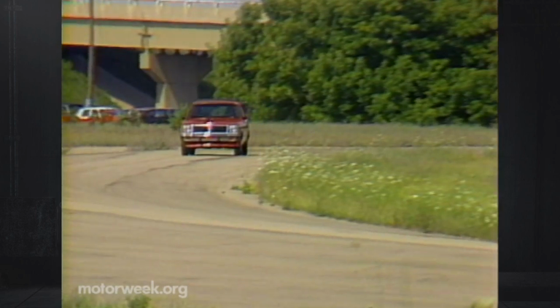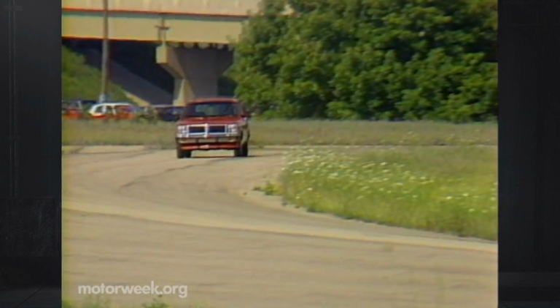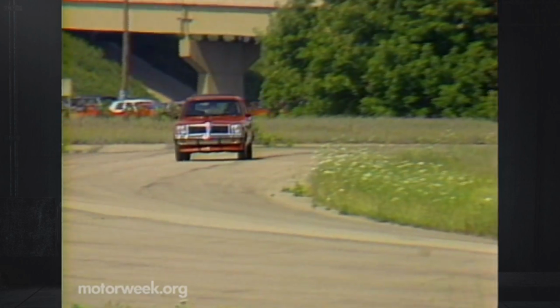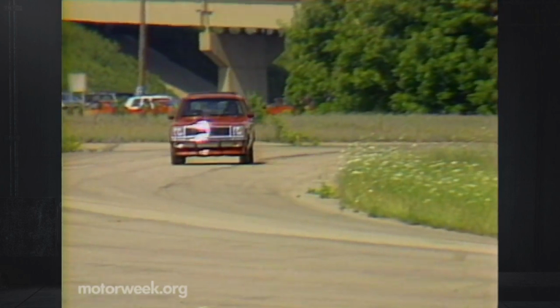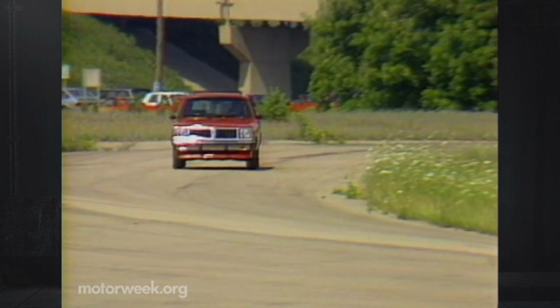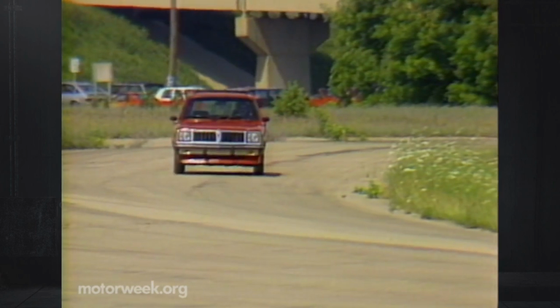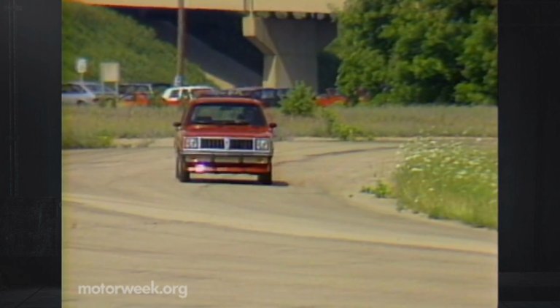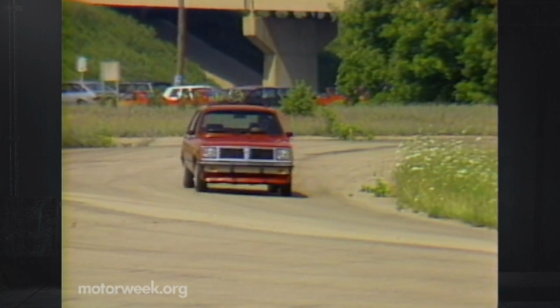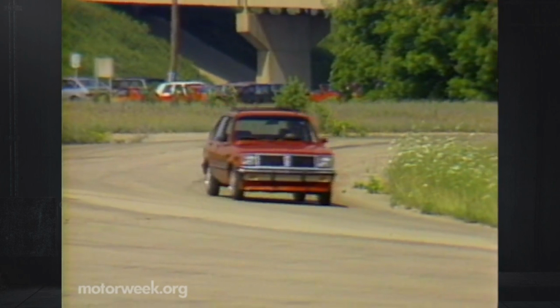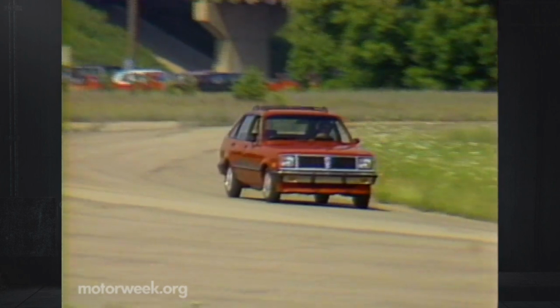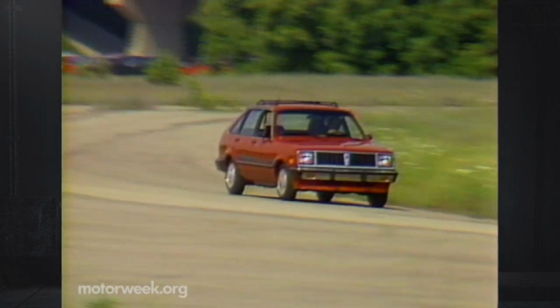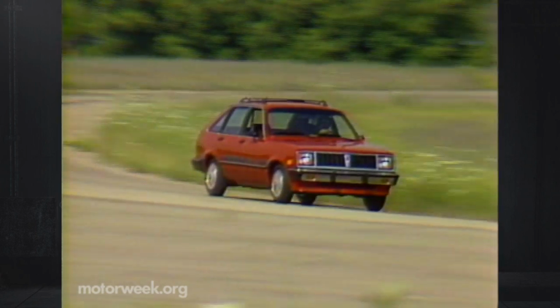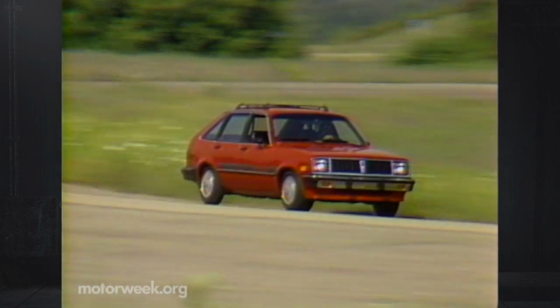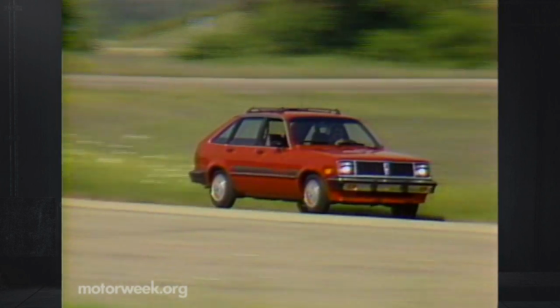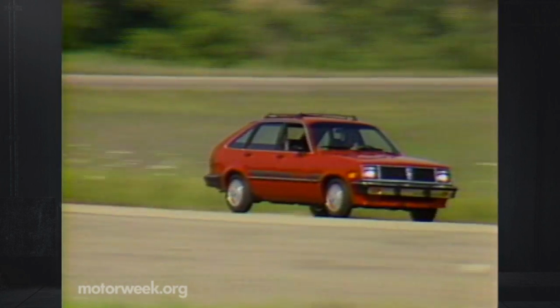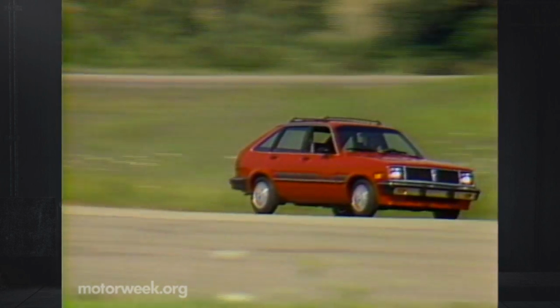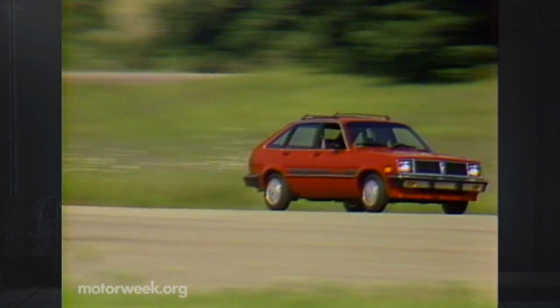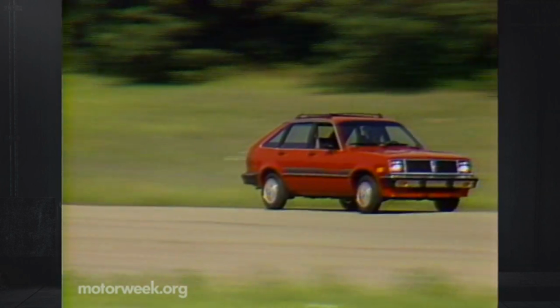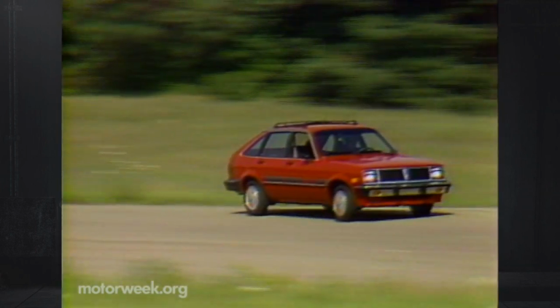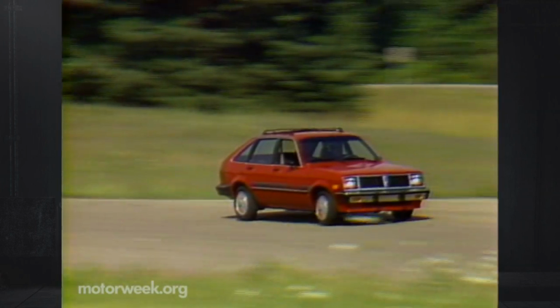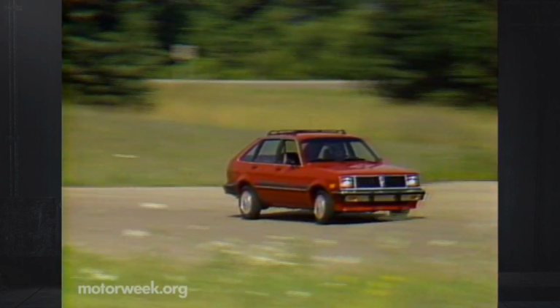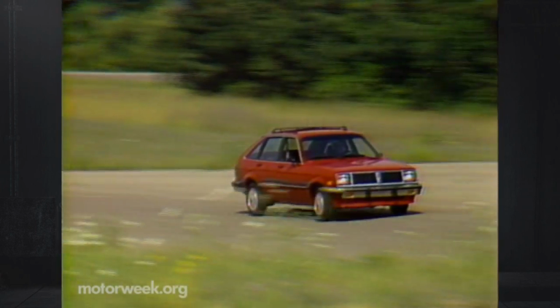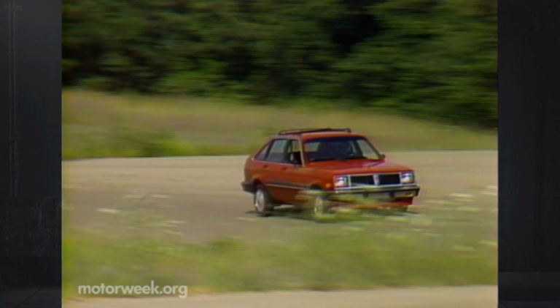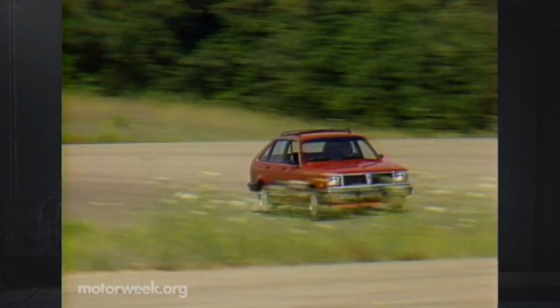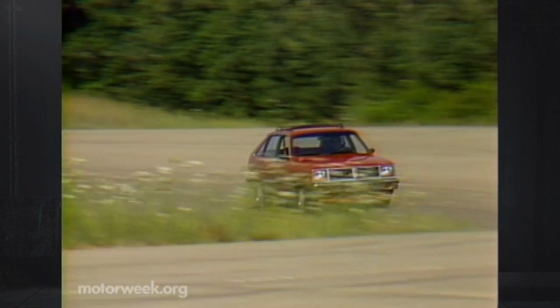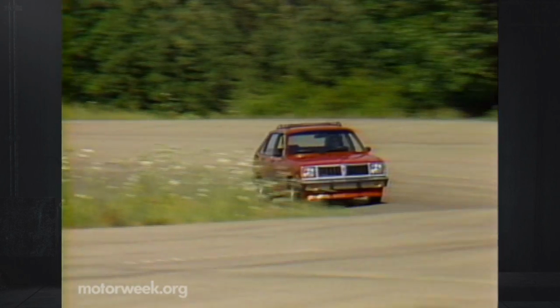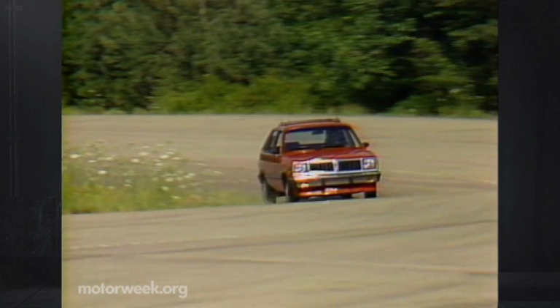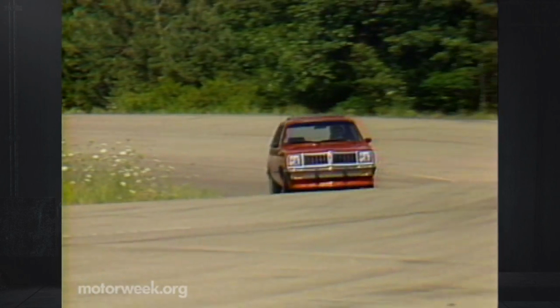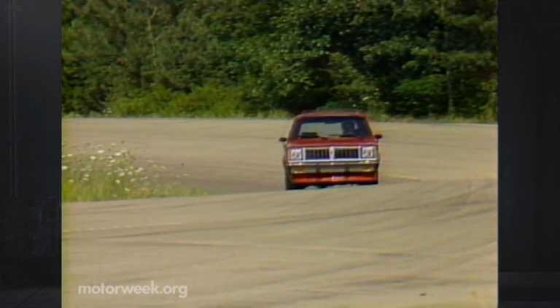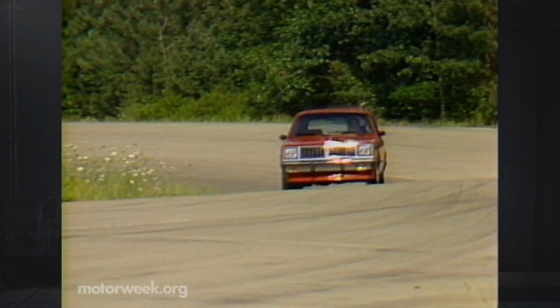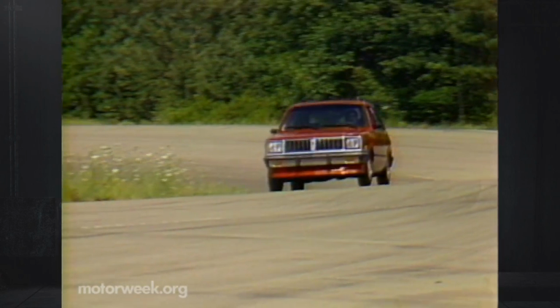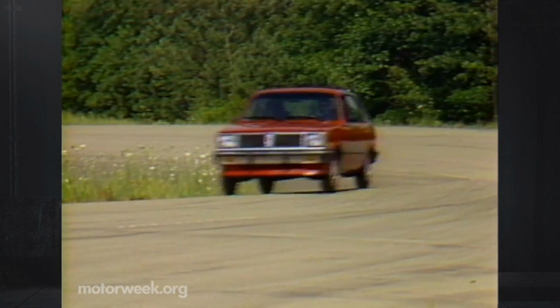The General's only rear-drive hatchbacks are the subcompact Chevrolet Chevette and Pontiac 1000. This 10-year-old design stays pretty much the same for 1985.